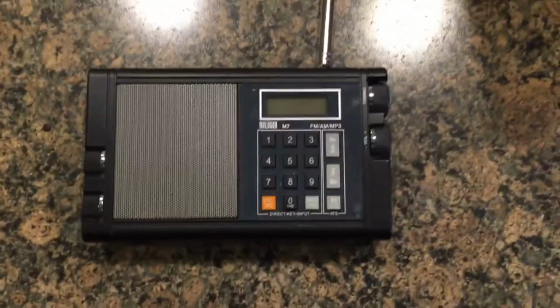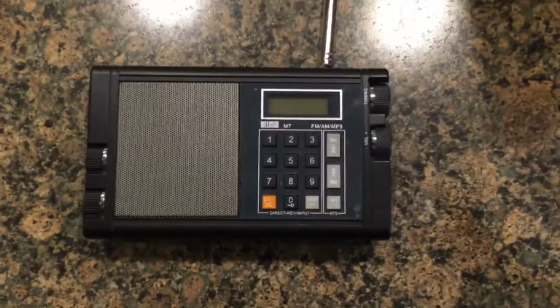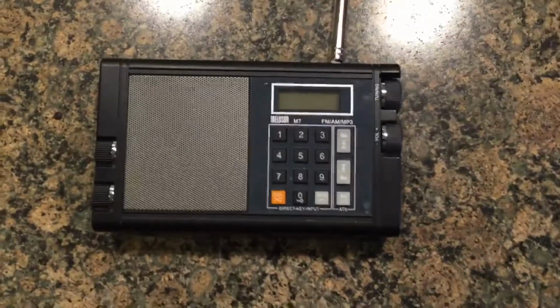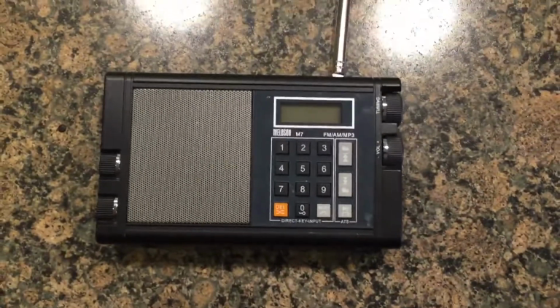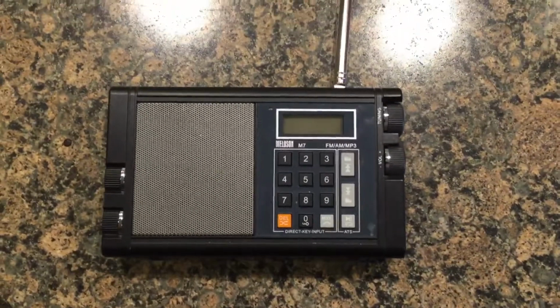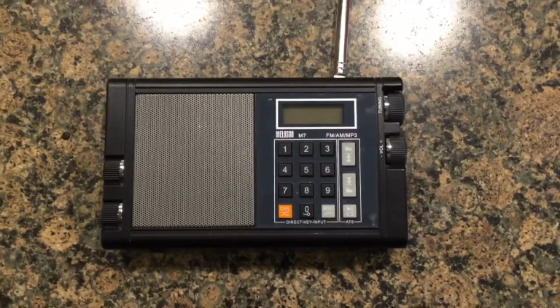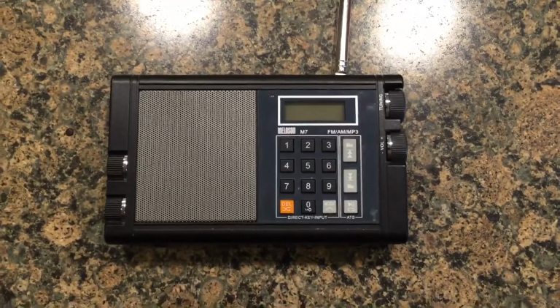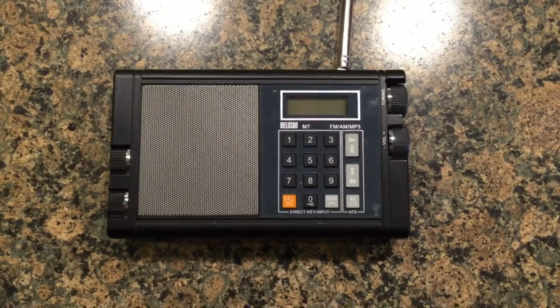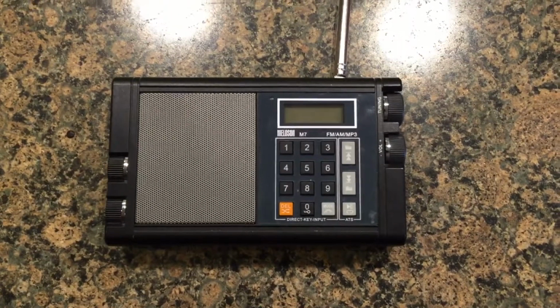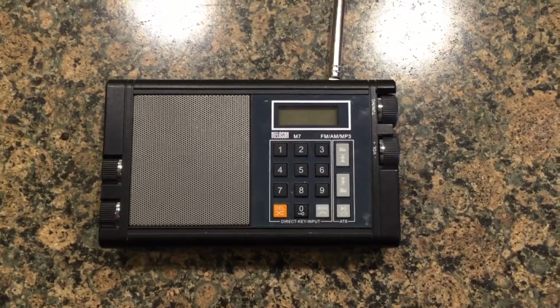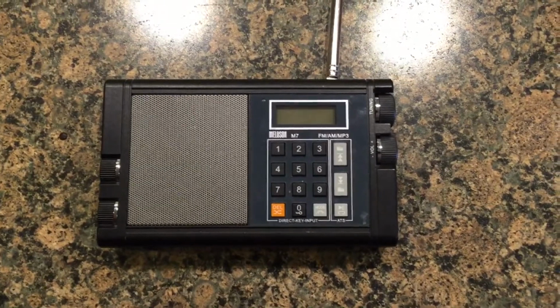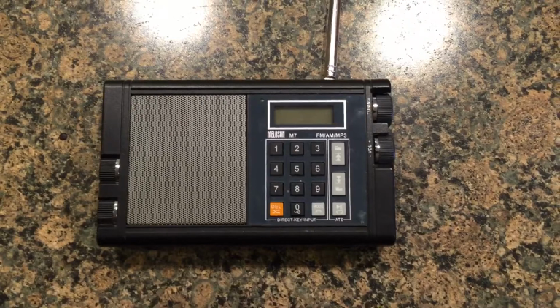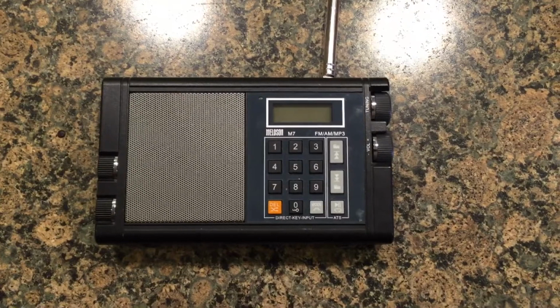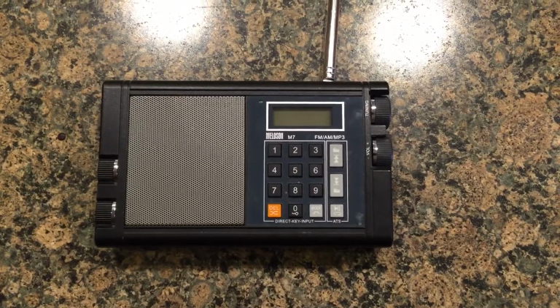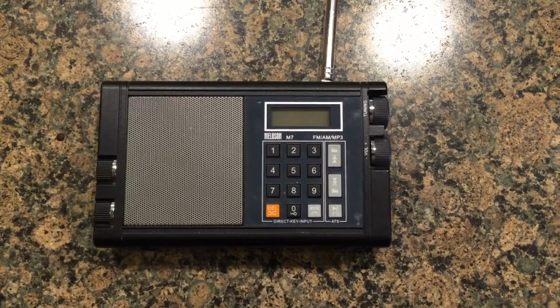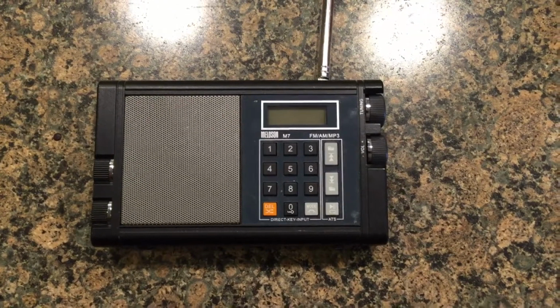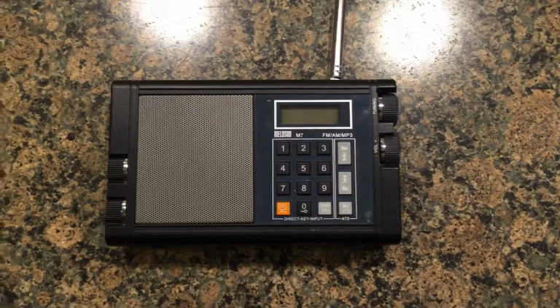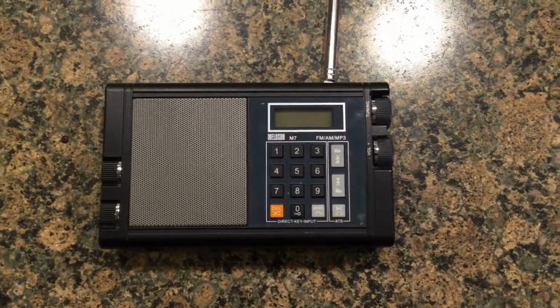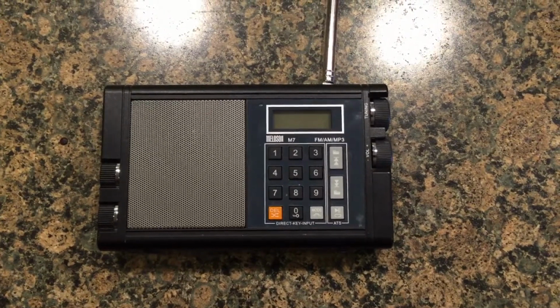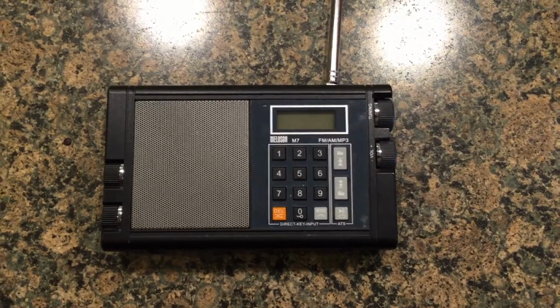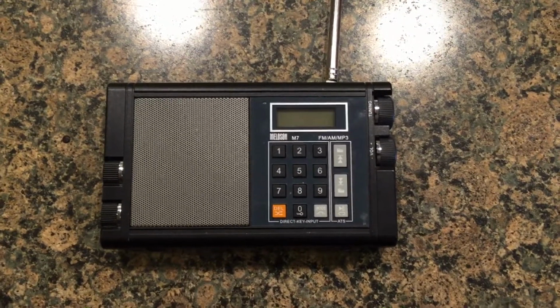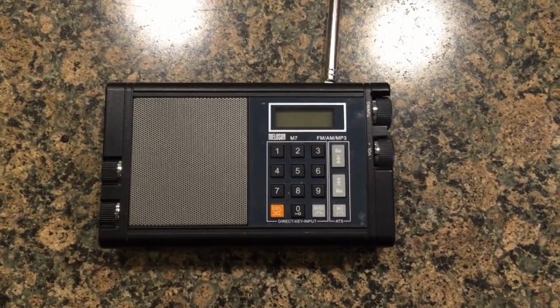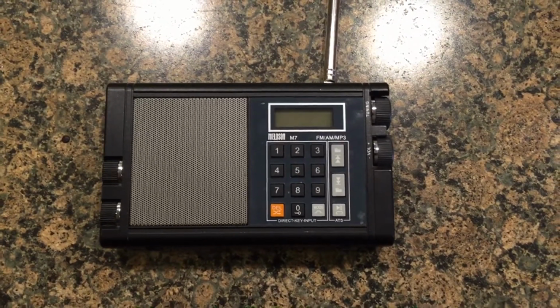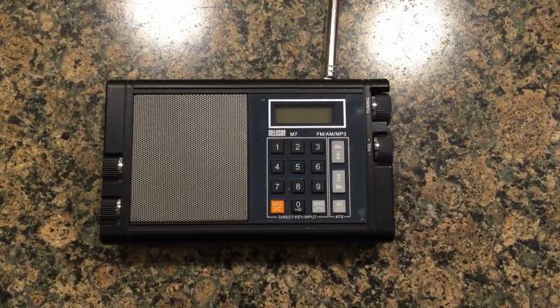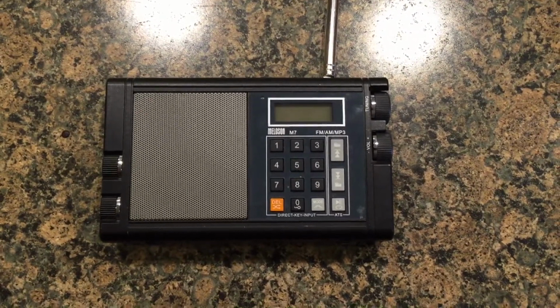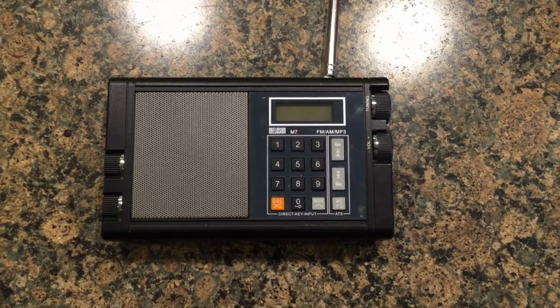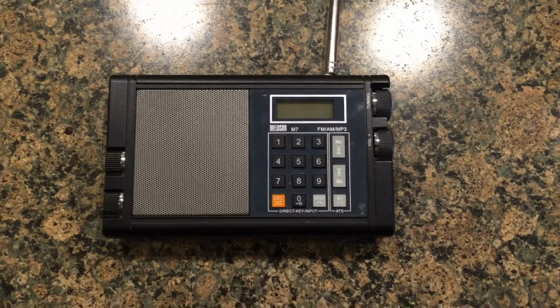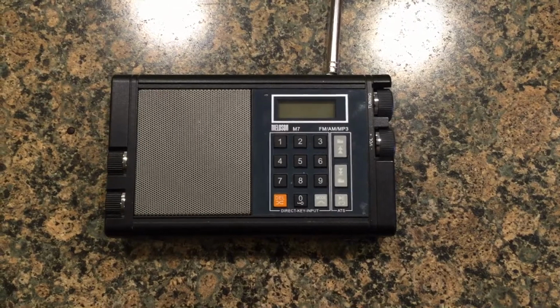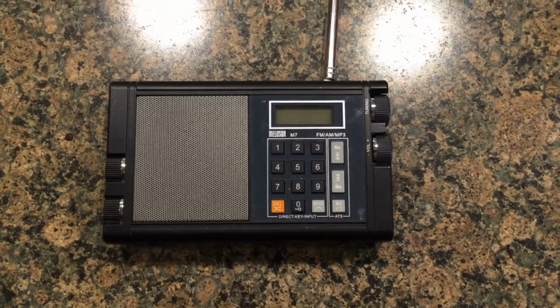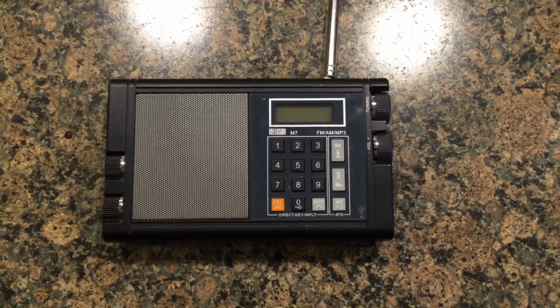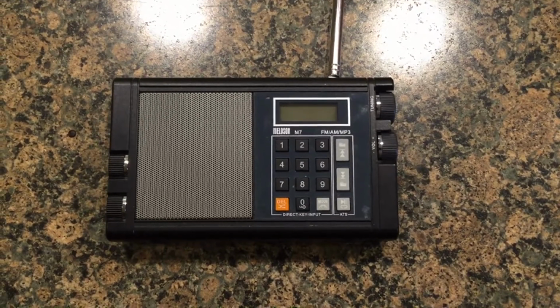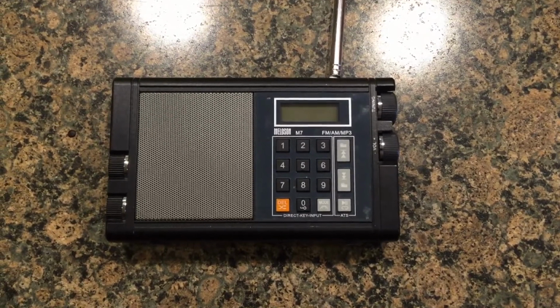Hi, today I'm reviewing the Mellison M7 radio — FM, AM, and MP3. I received this radio from my brother who is in radio manufacturing. He got this unit, I believe, from China.